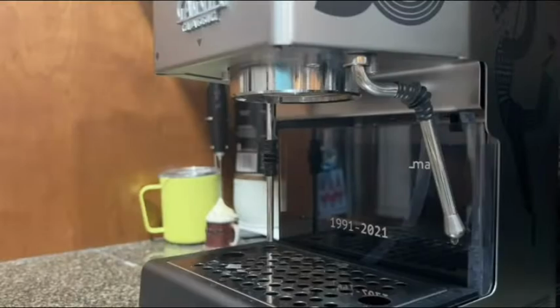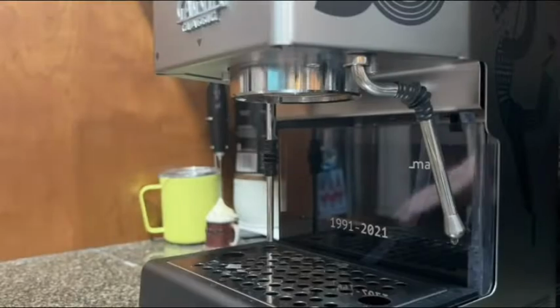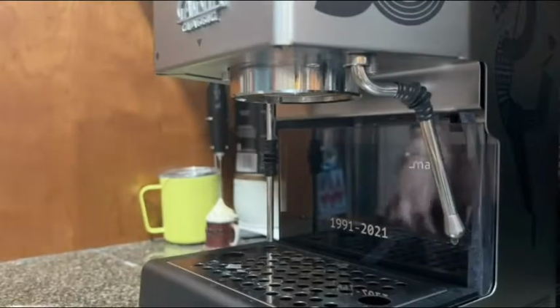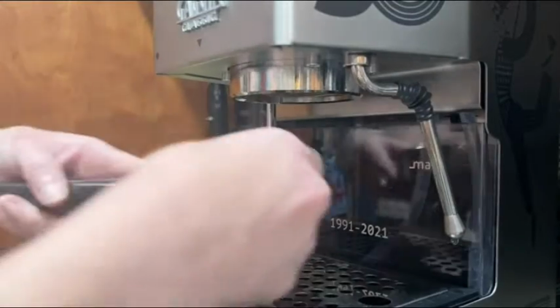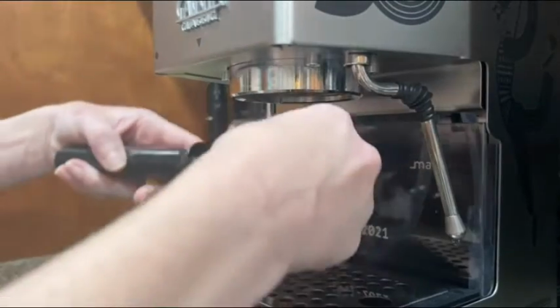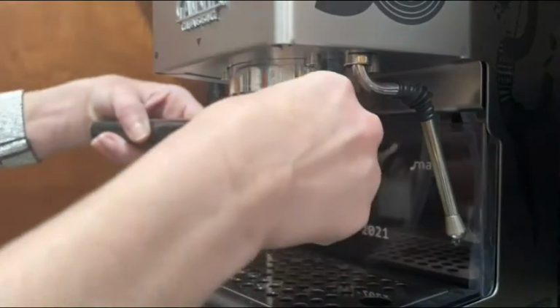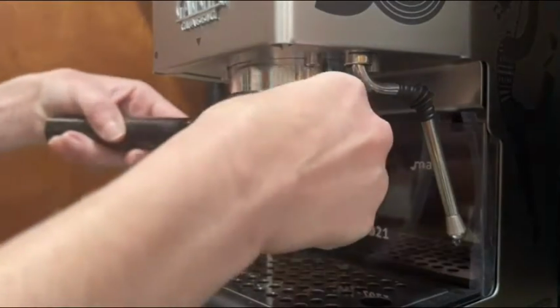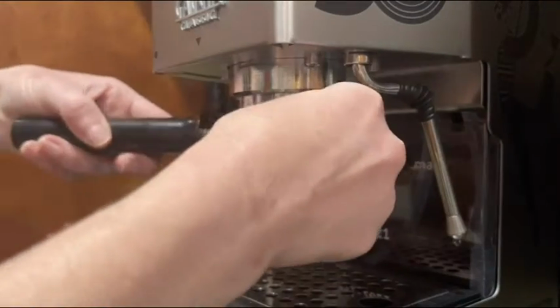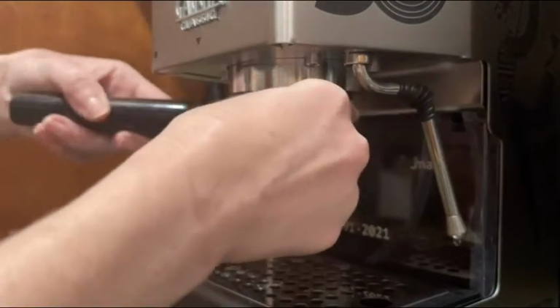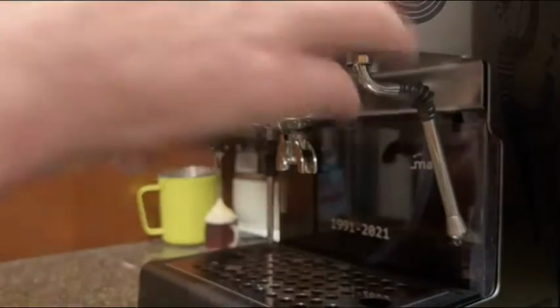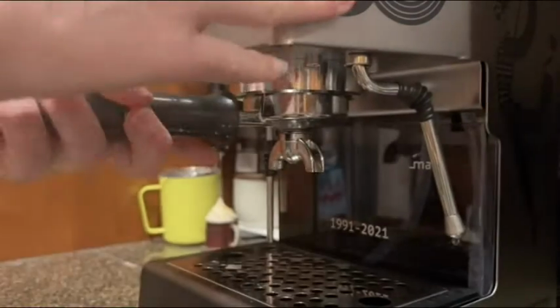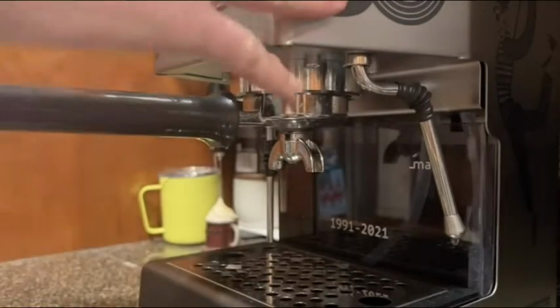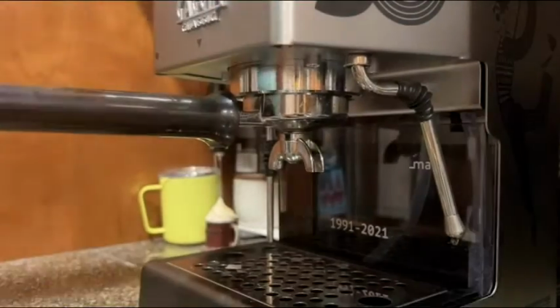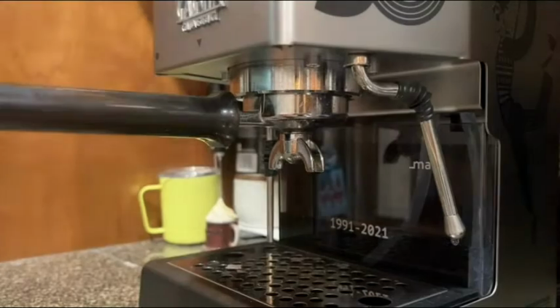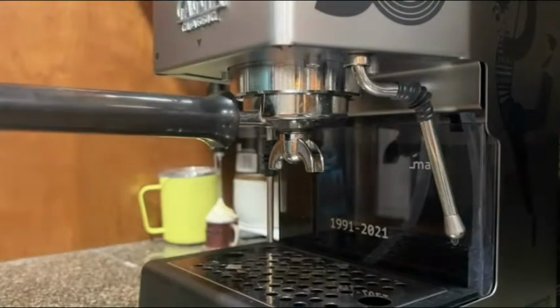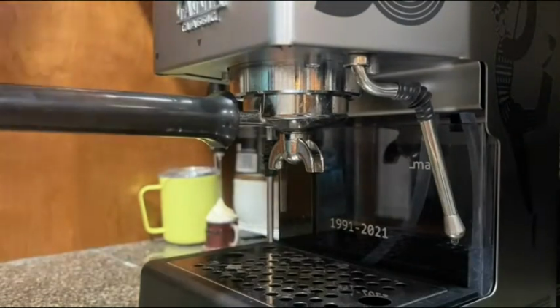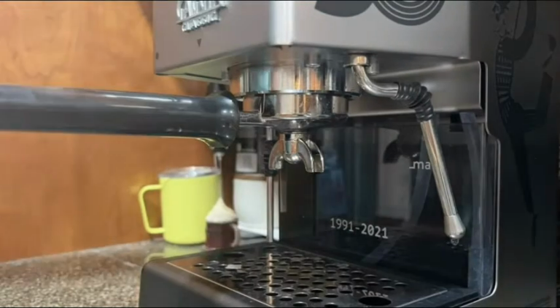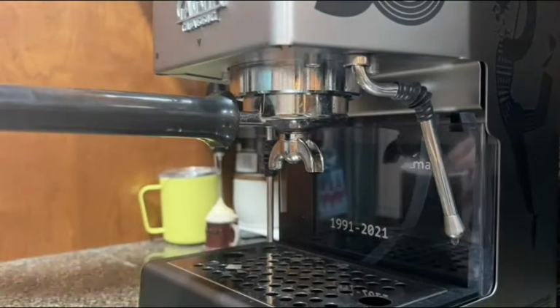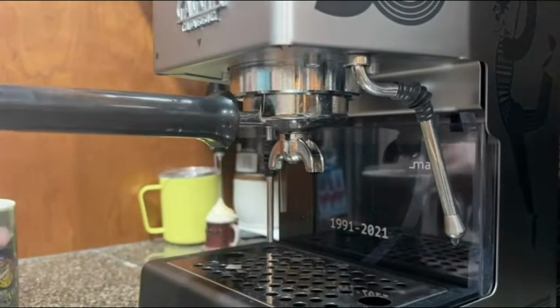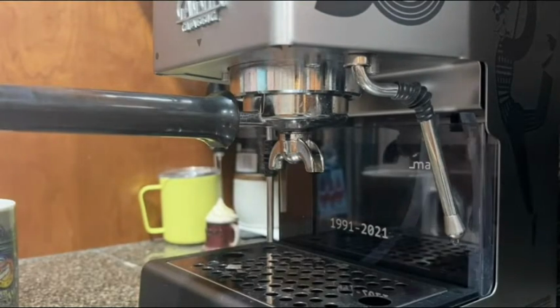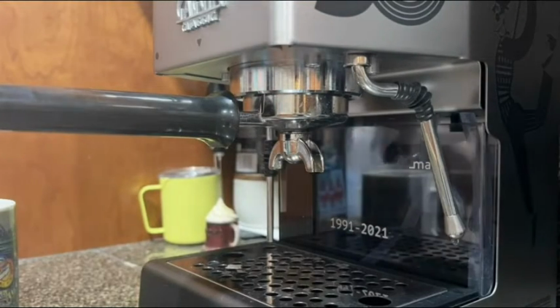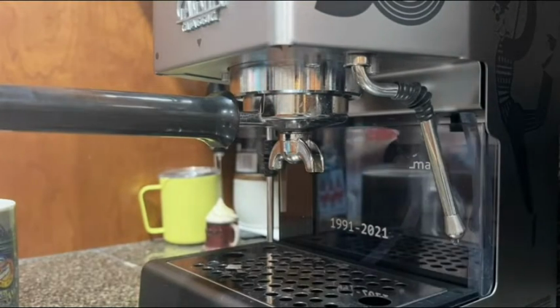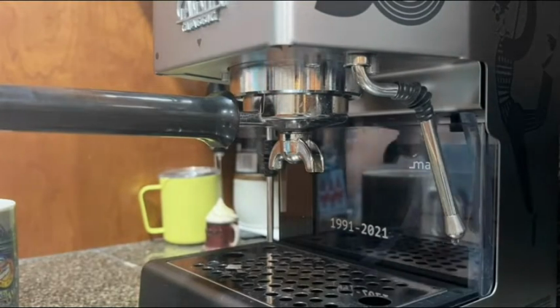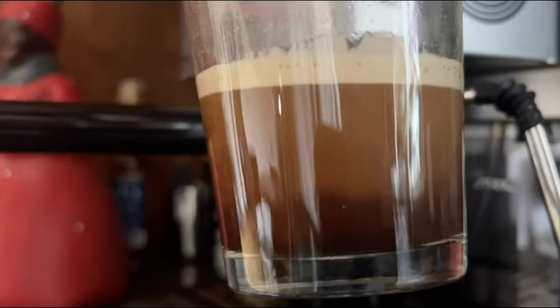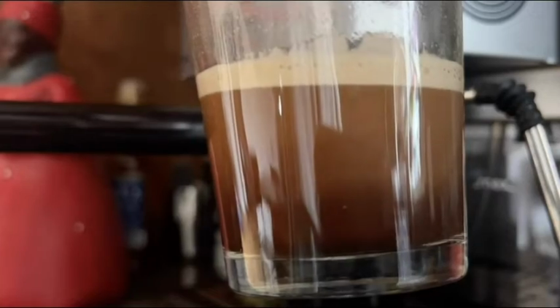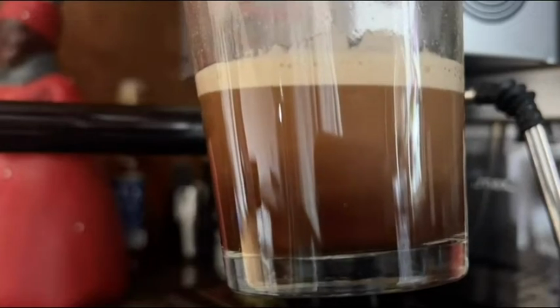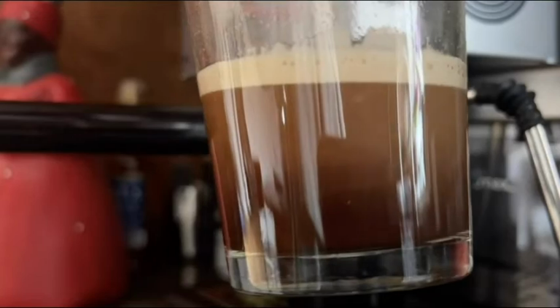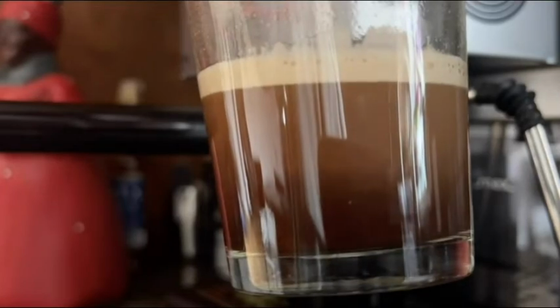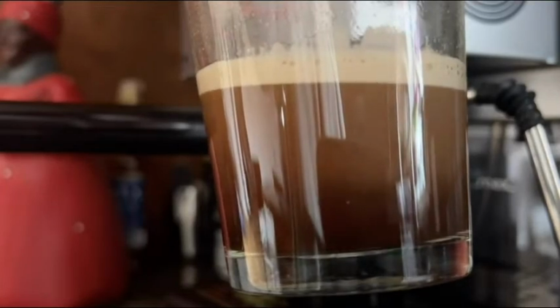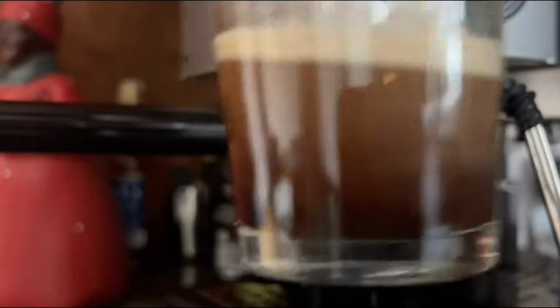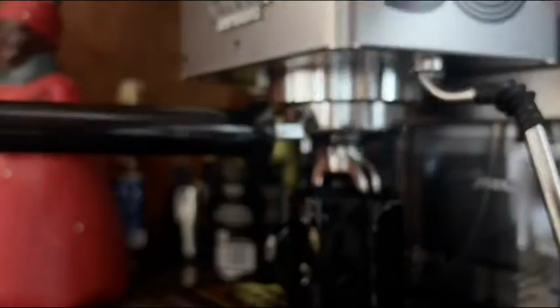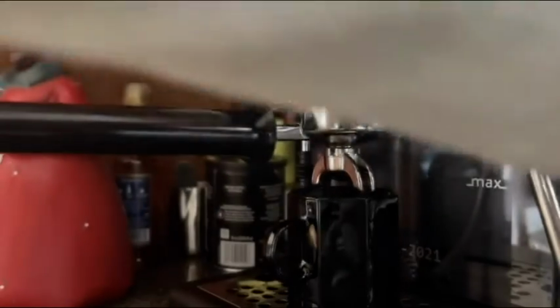Here's a close-up of the brewing experience. You just go ahead and add your filter to the machine, lock it in place, and then go ahead and brew your coffee. It comes out beautiful every time — that's my point of view.